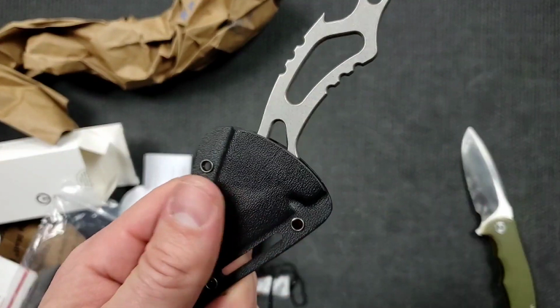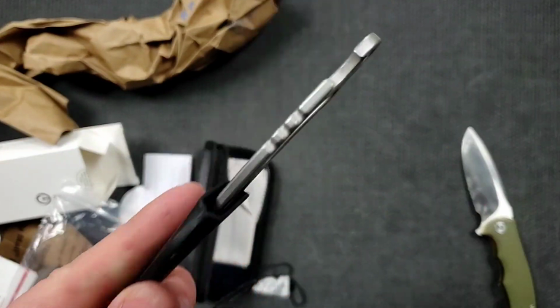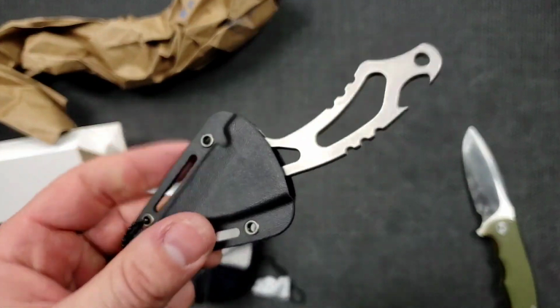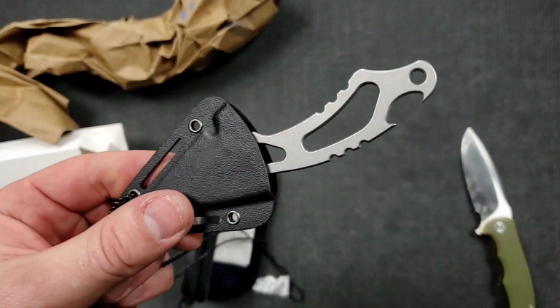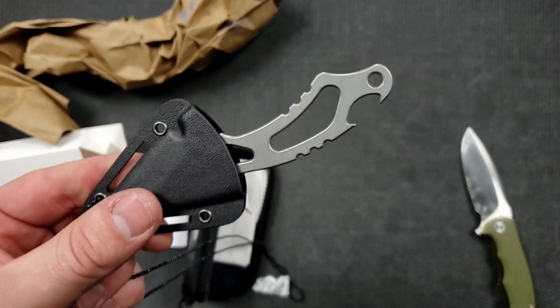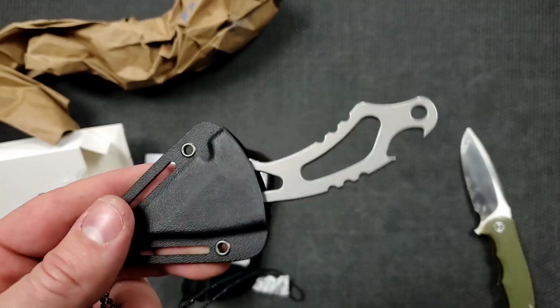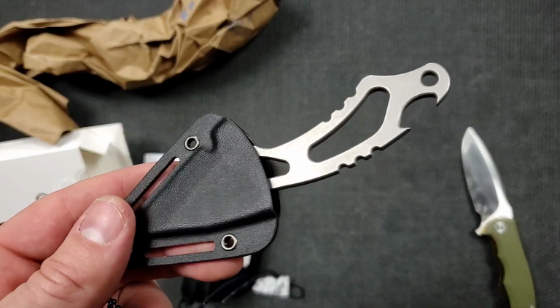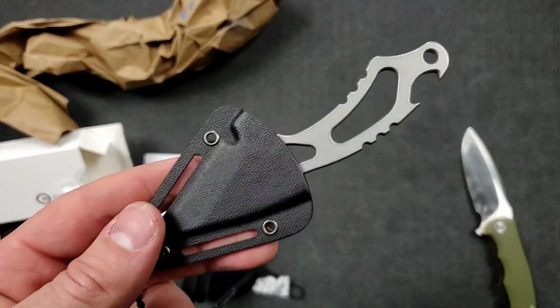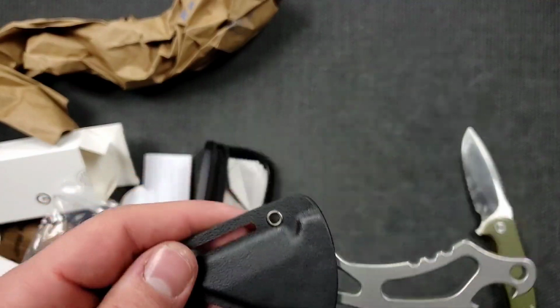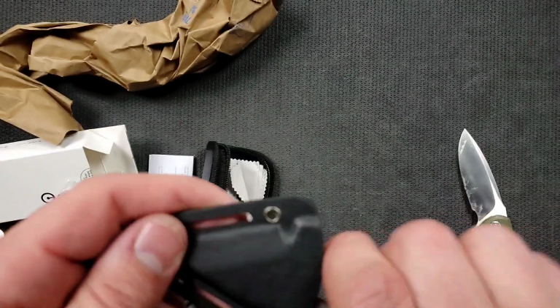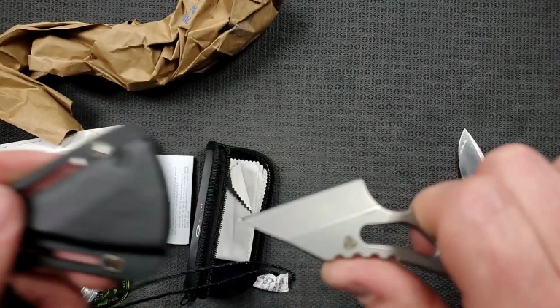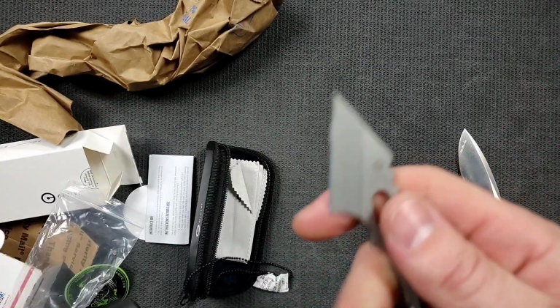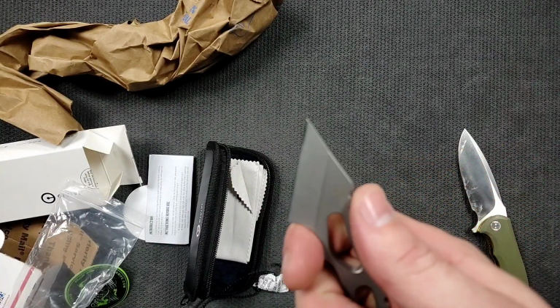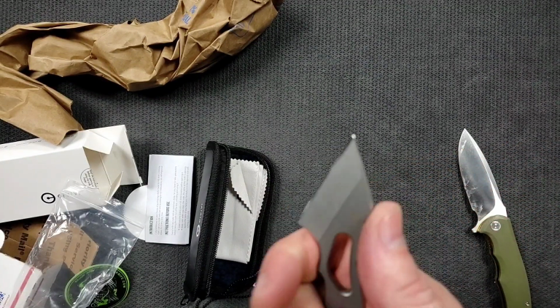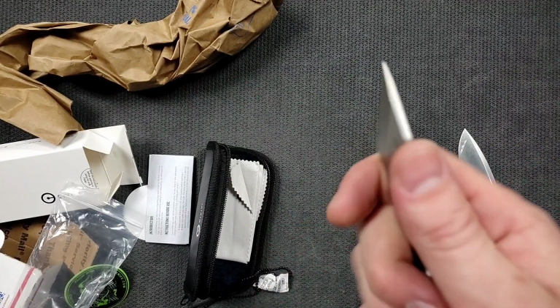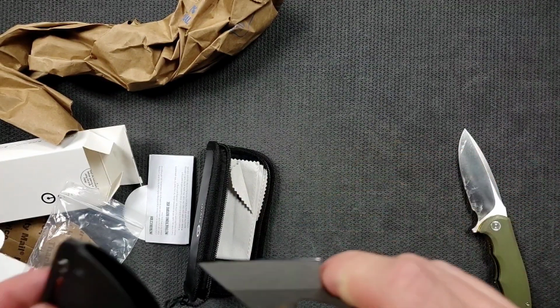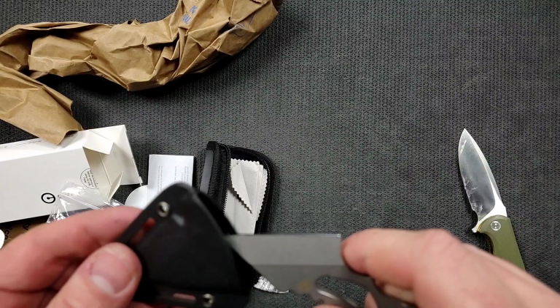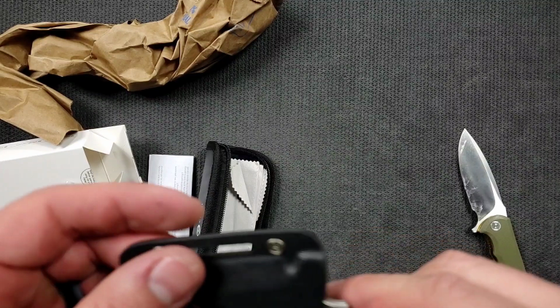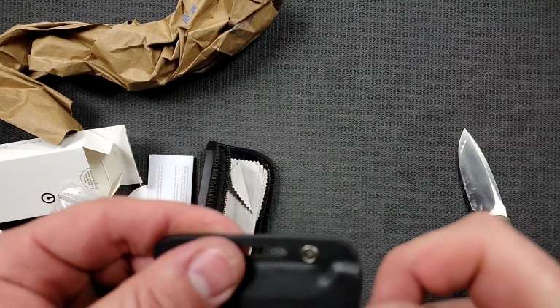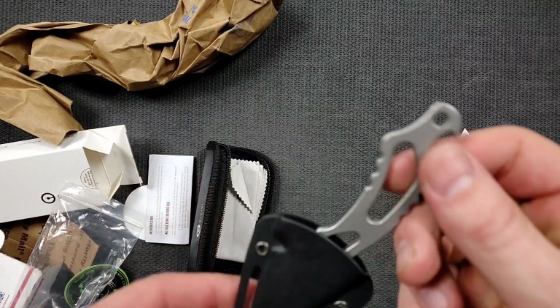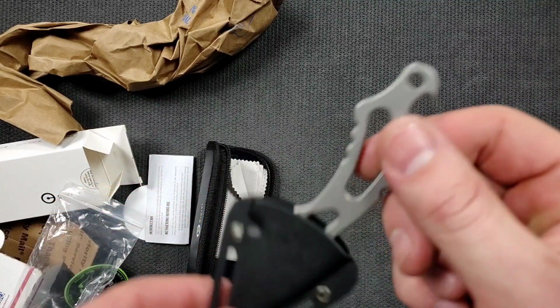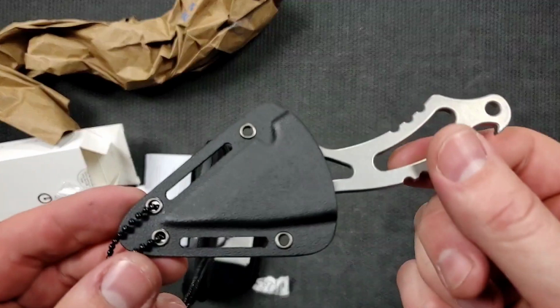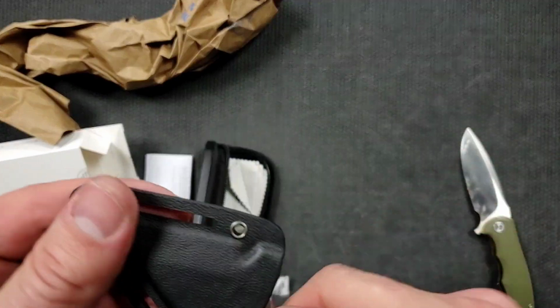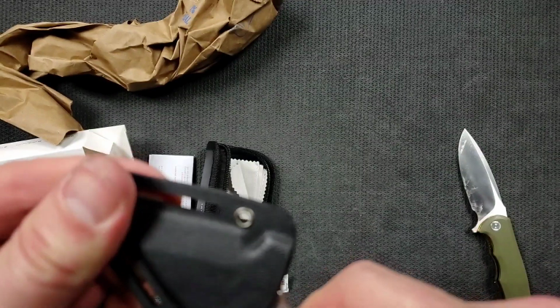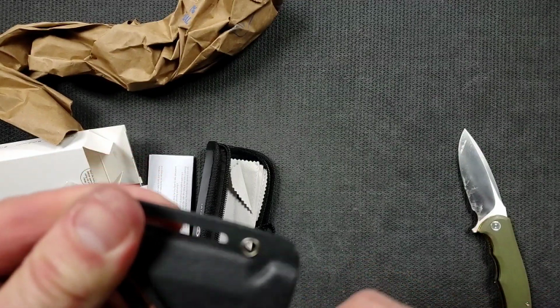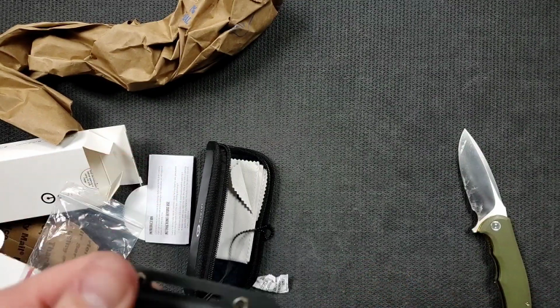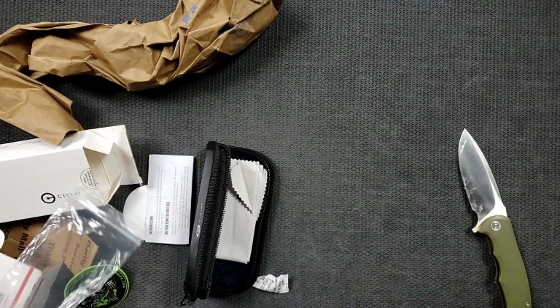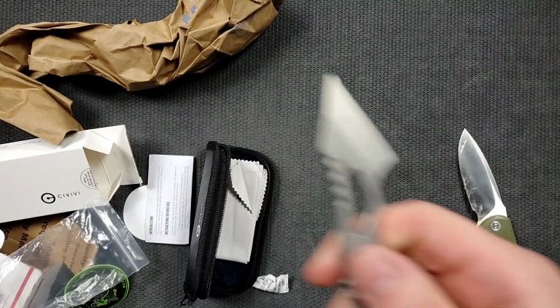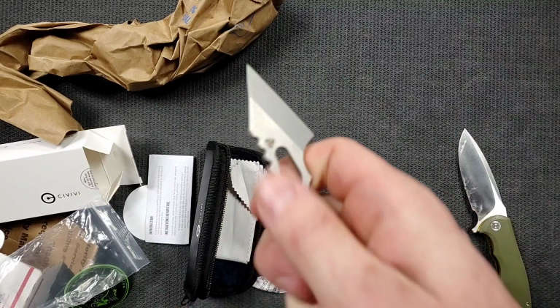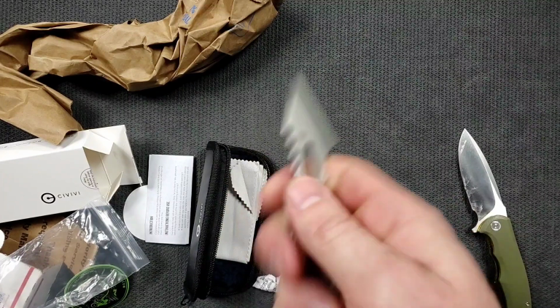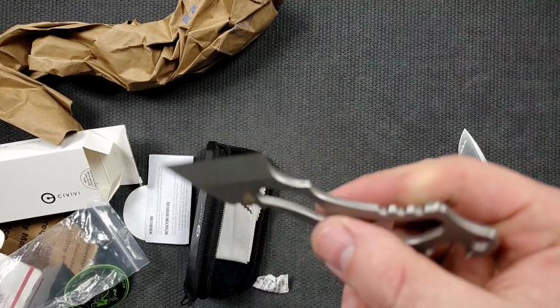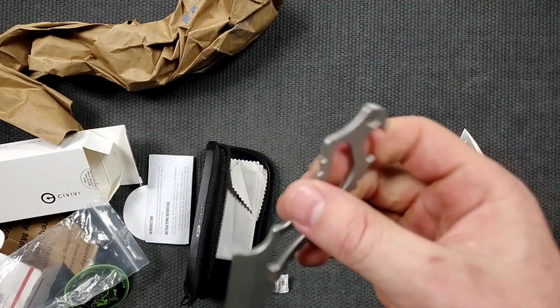The reason I like EDC fixed blades is because they are indefinitely stronger than folding knives, and they take up roughly the same amount of room. The drawback is that you have to keep it in something like this, because you can't just keep something like this in your pocket — that's not safe.